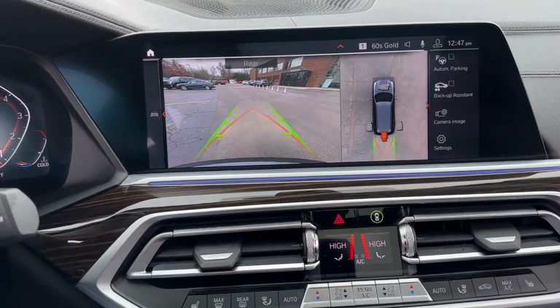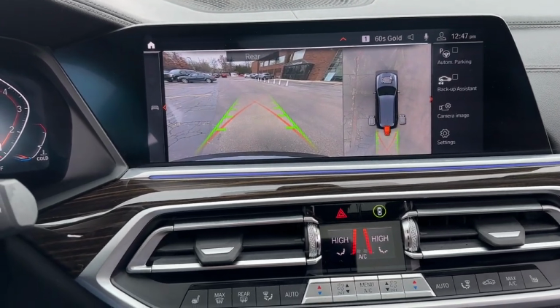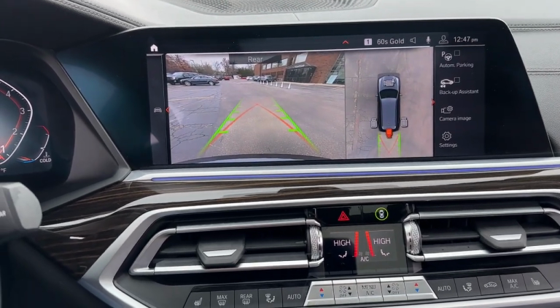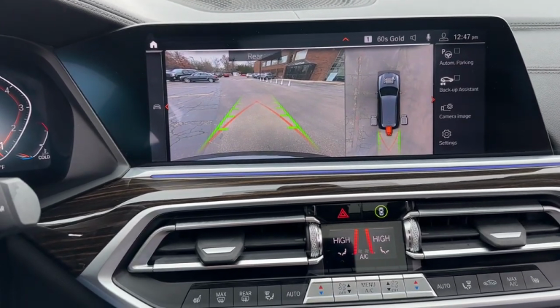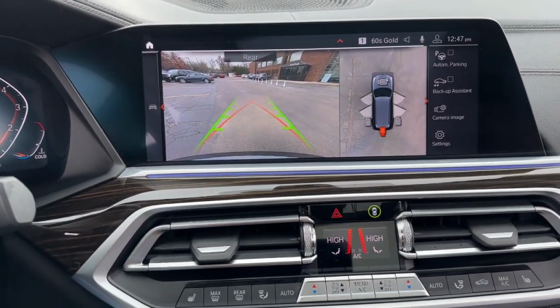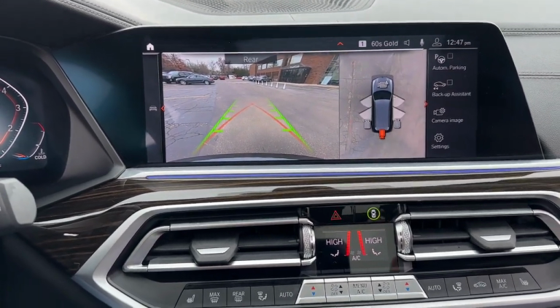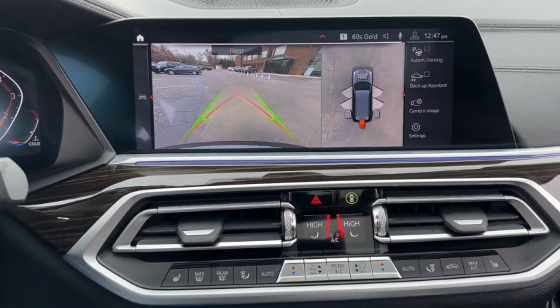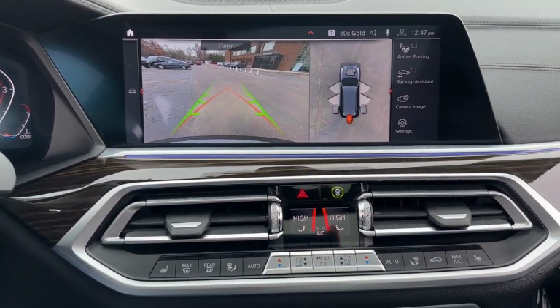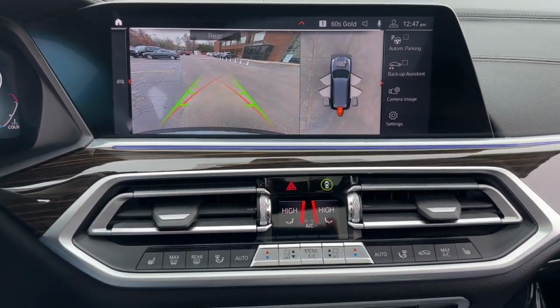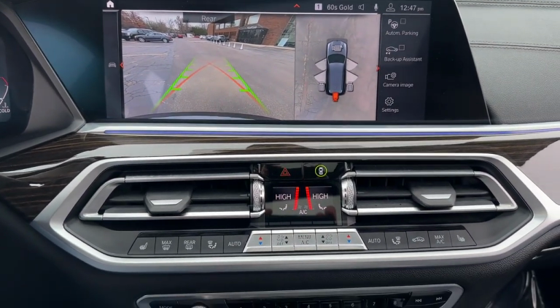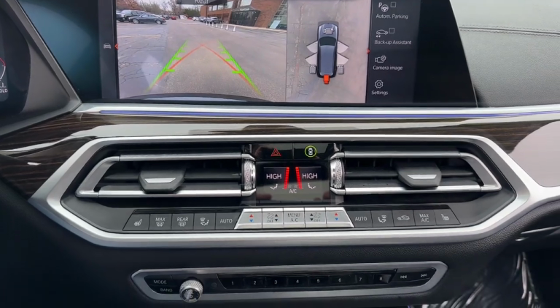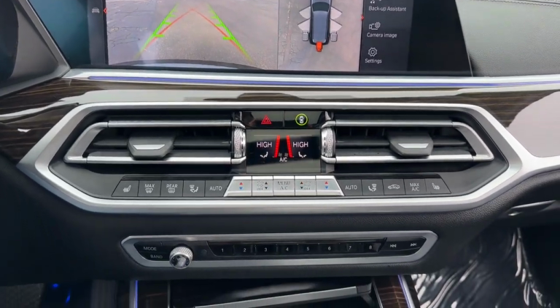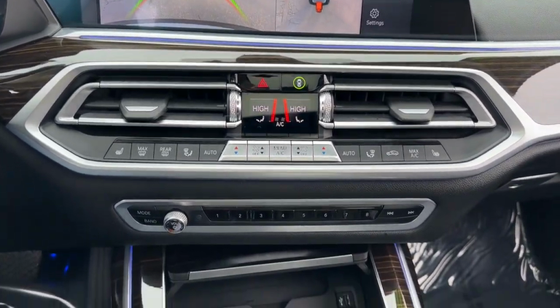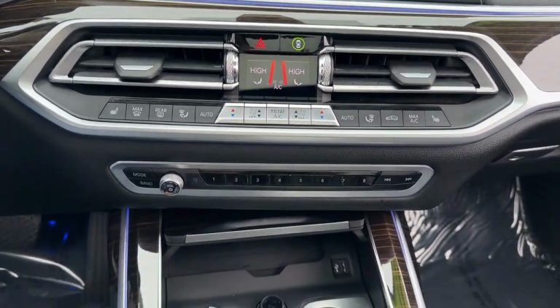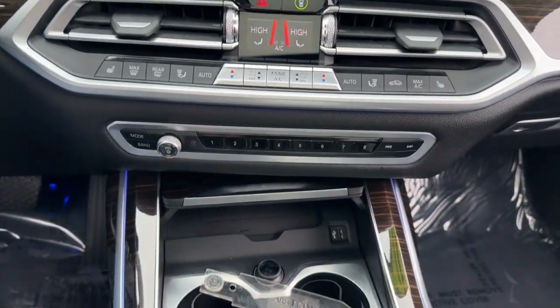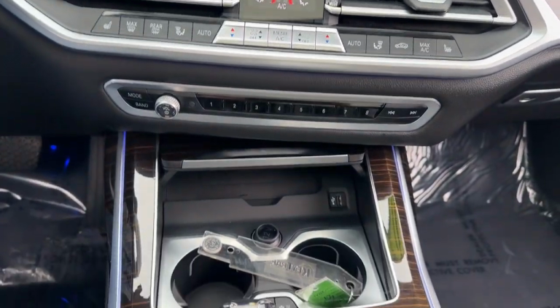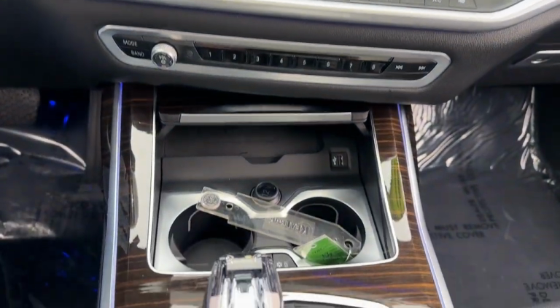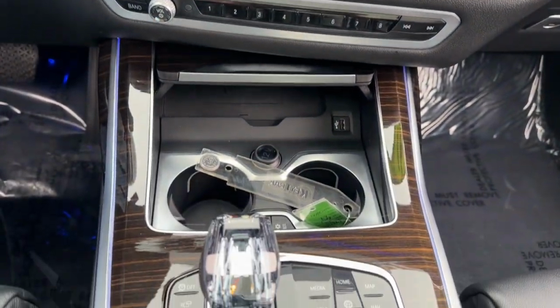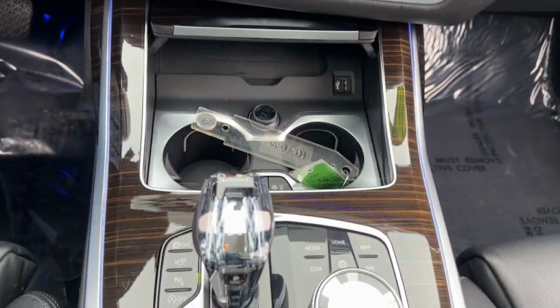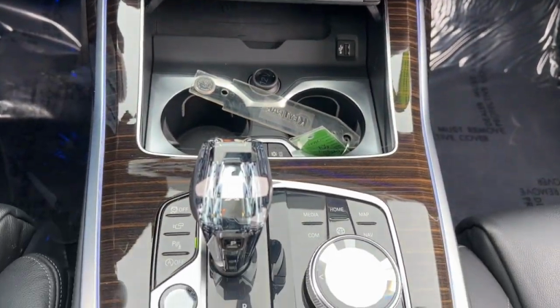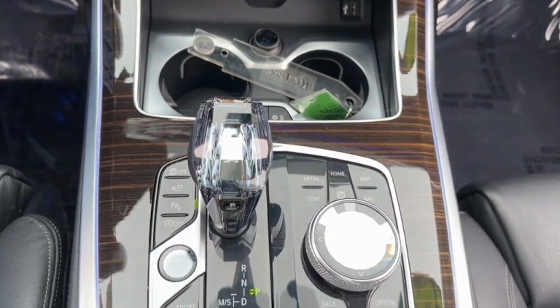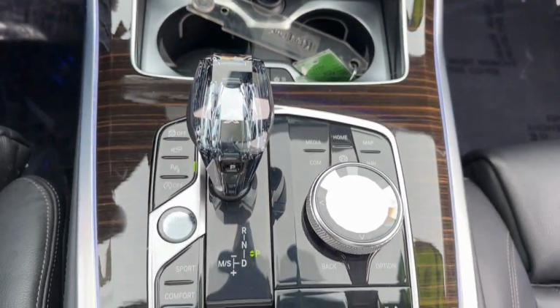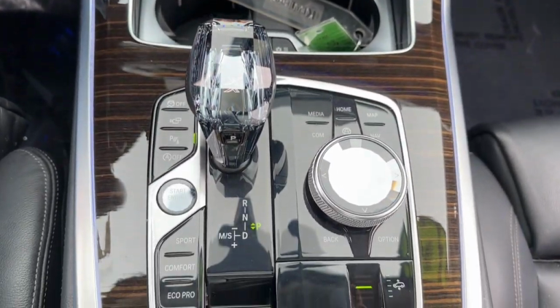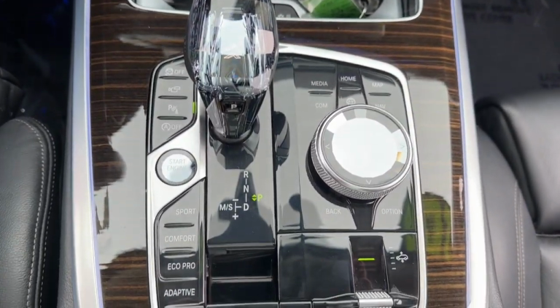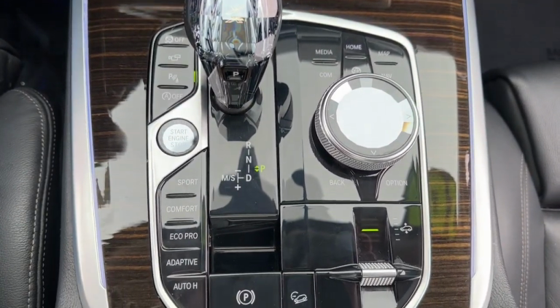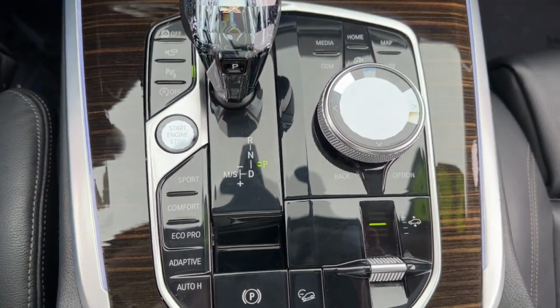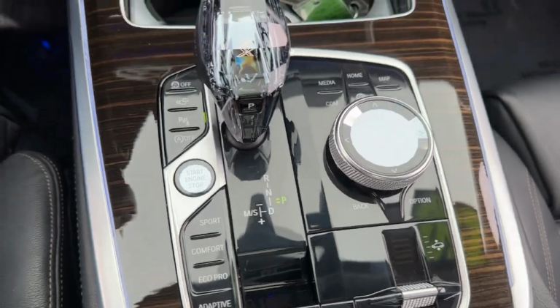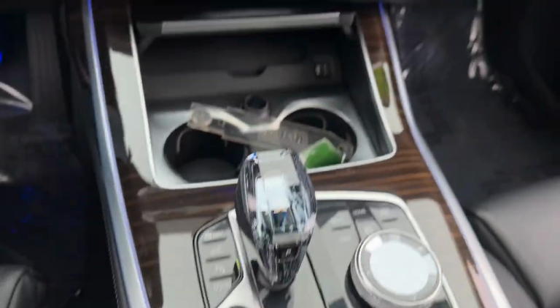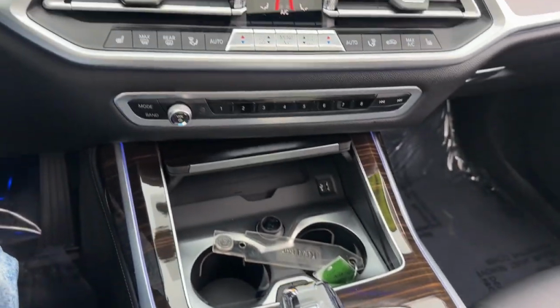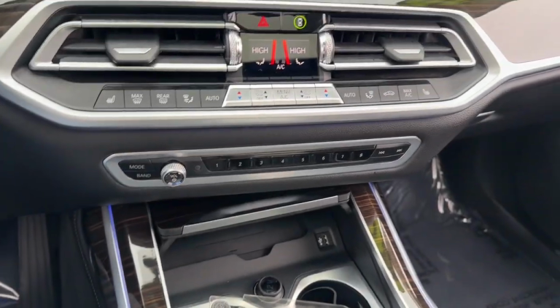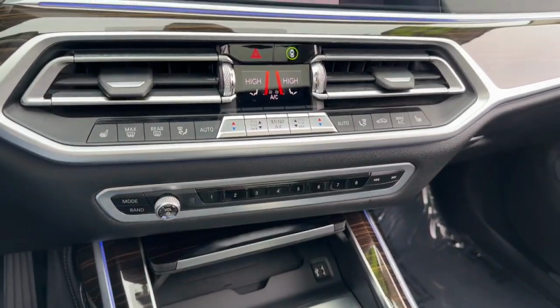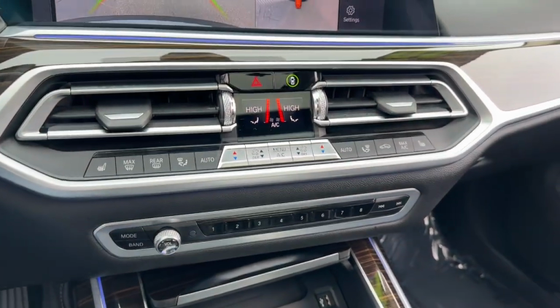Feel a new sense of confidence when you're at the wheel of this beautifully crafted X7. Treat yourself to a test drive today. Our staff will toss you the keys and give you an outstanding customer experience.